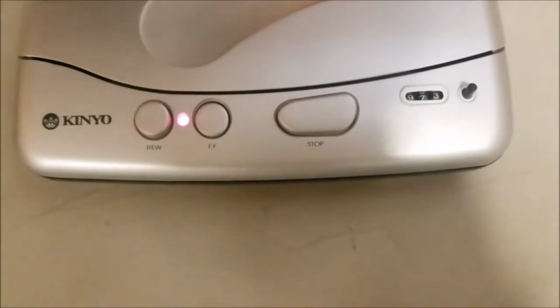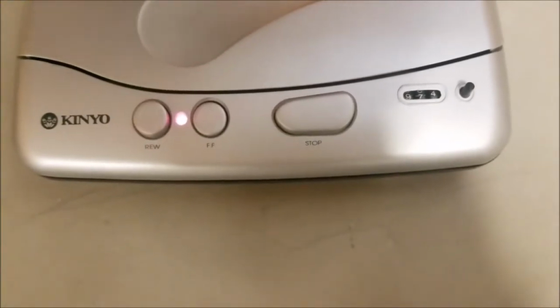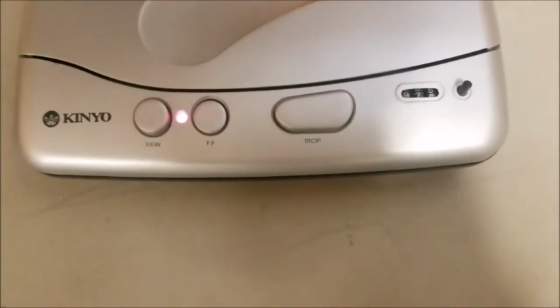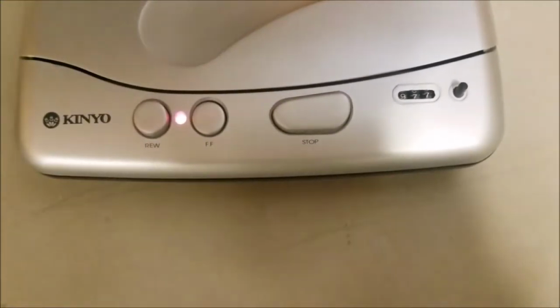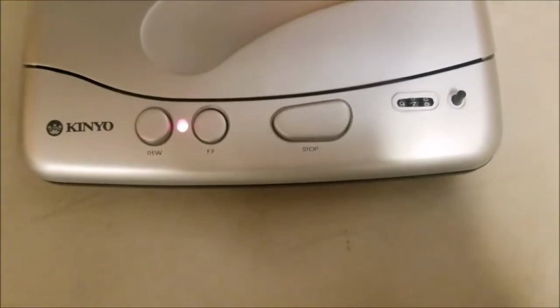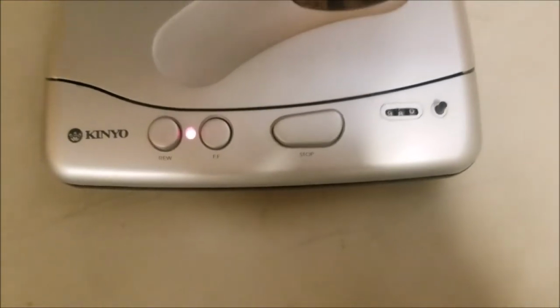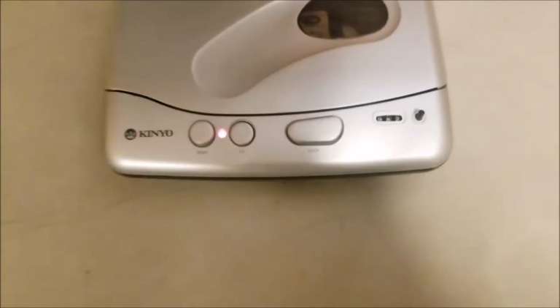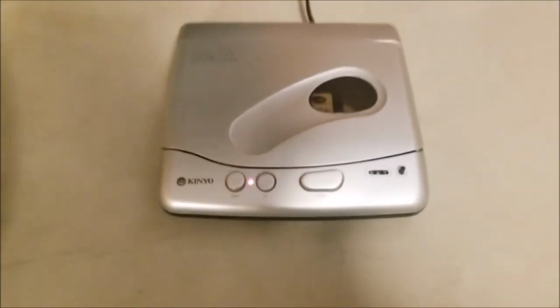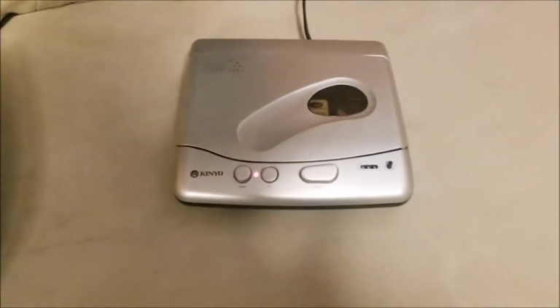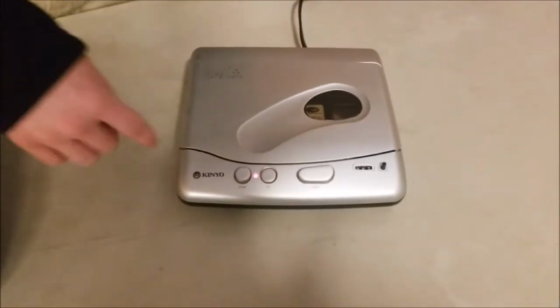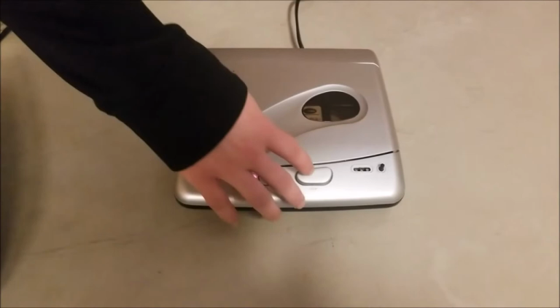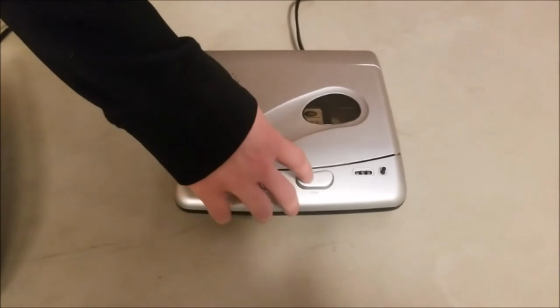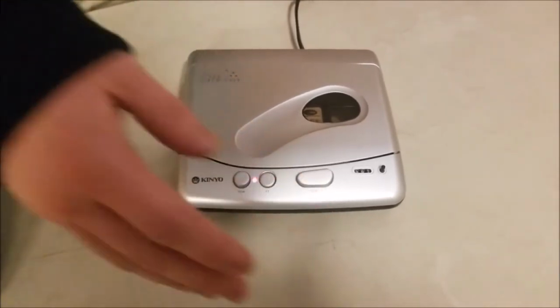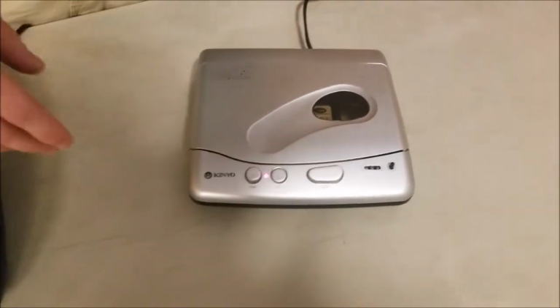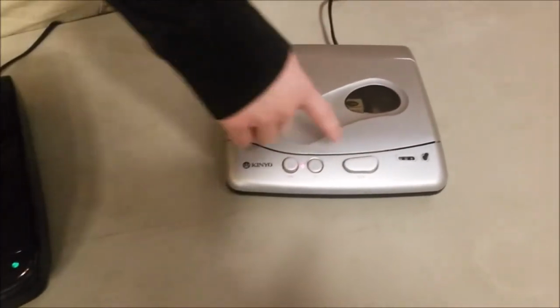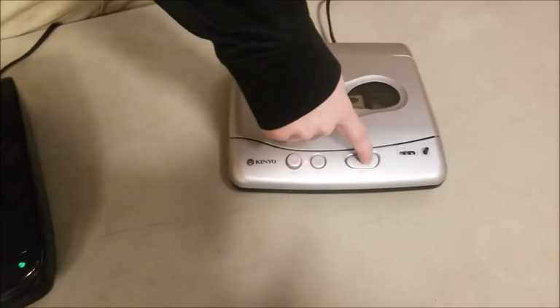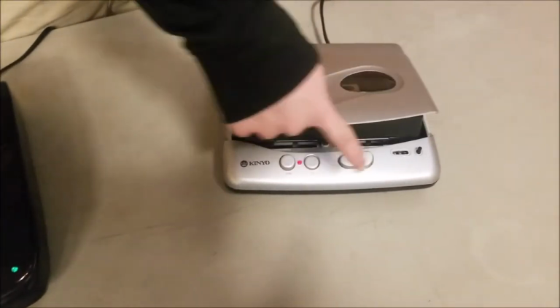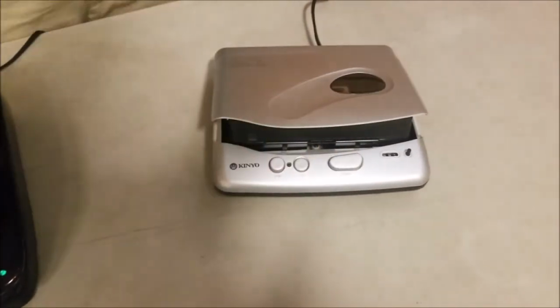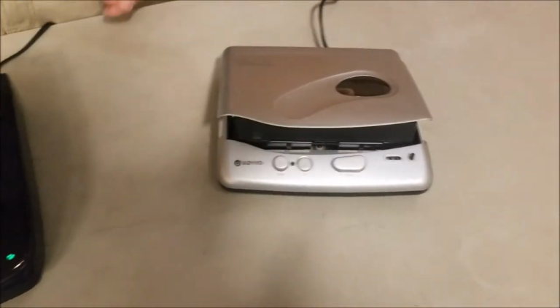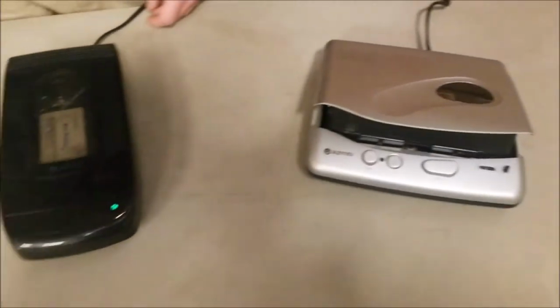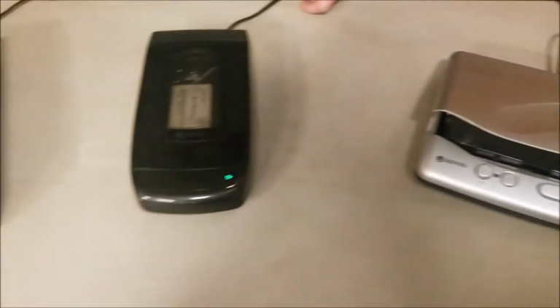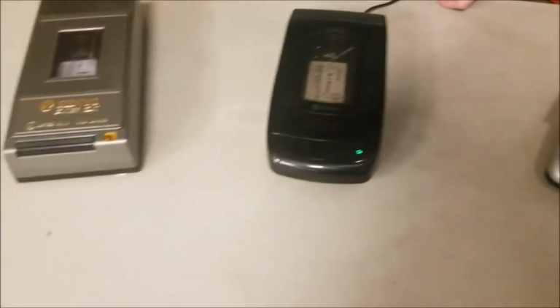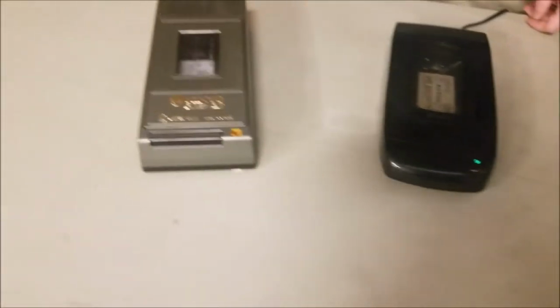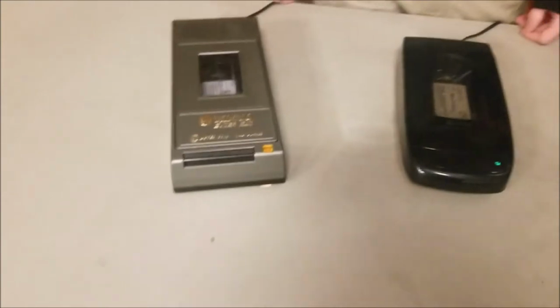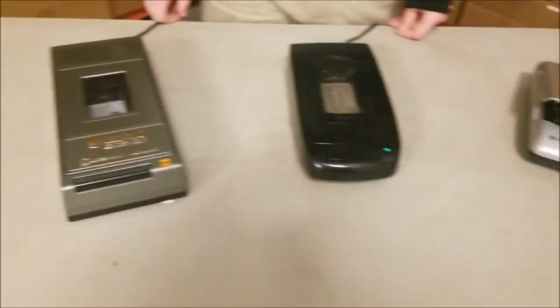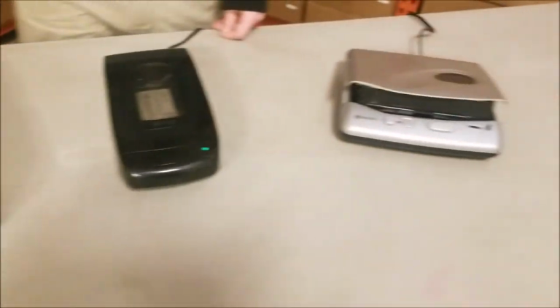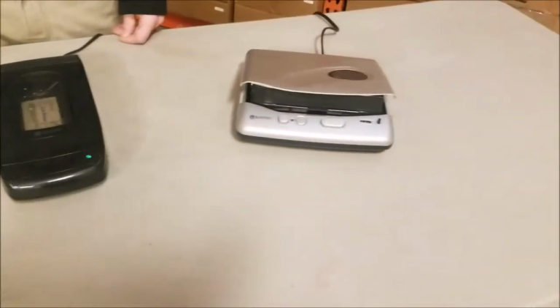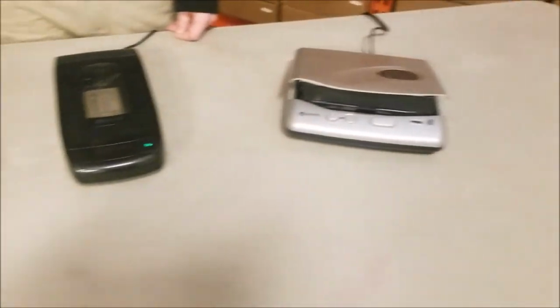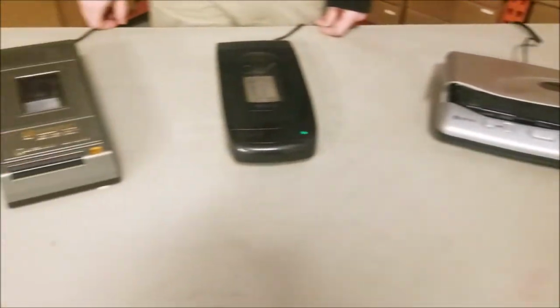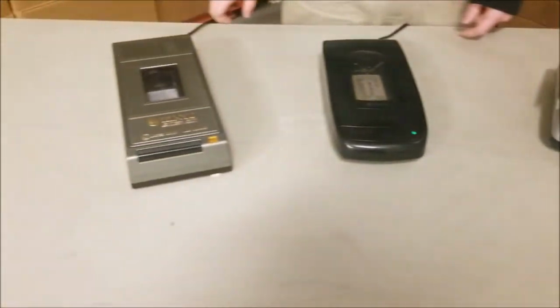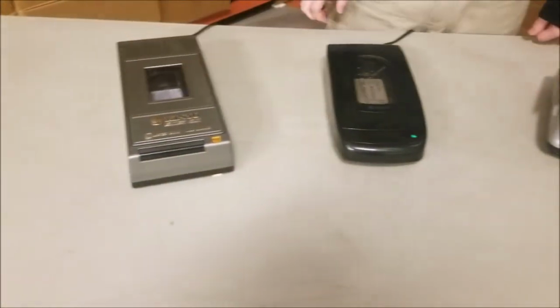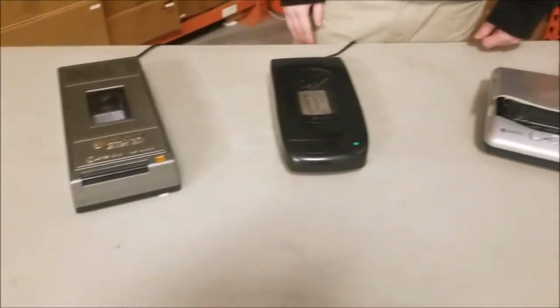It goes forward, and once it gets to the end it'll eject. But that's pretty much it. Make sure you check it out at our store ForTheLoad.net, or you can call us to order one.